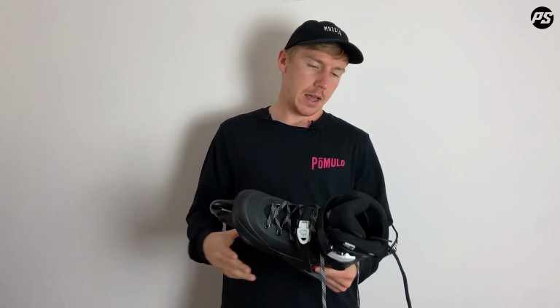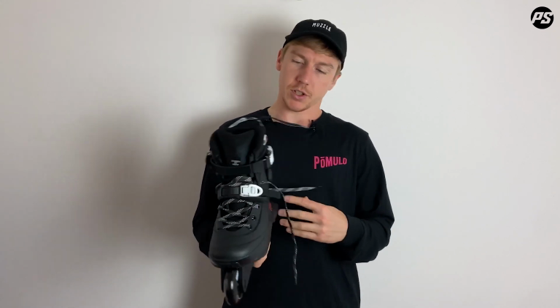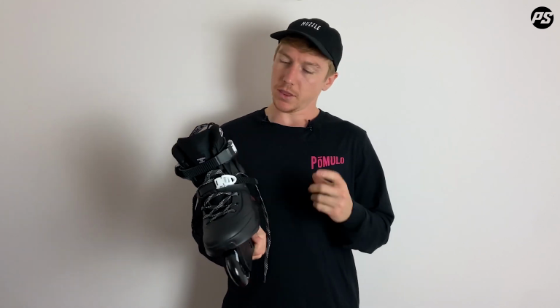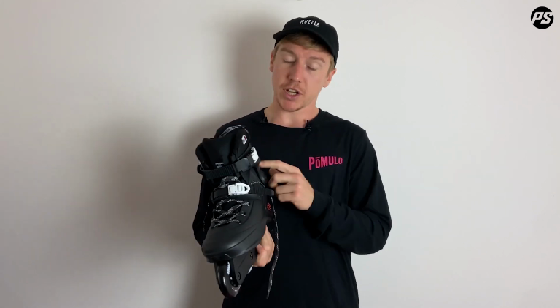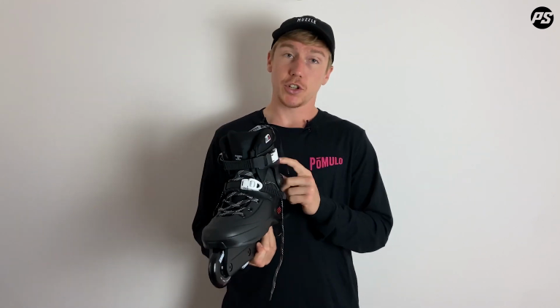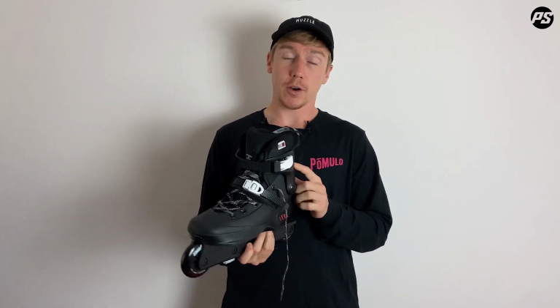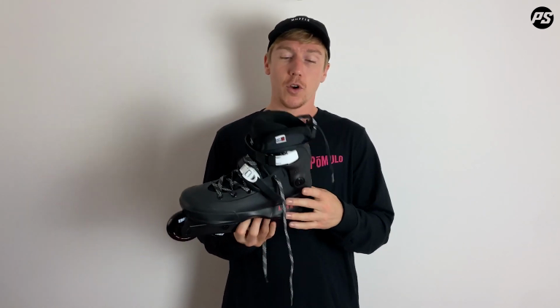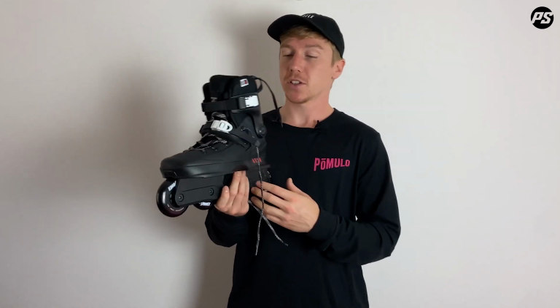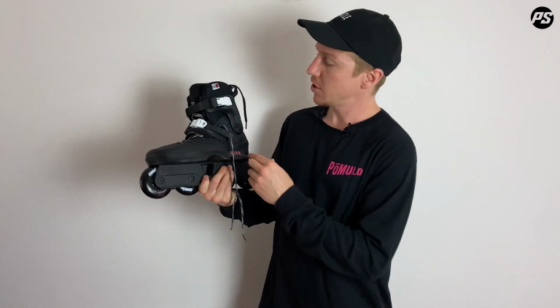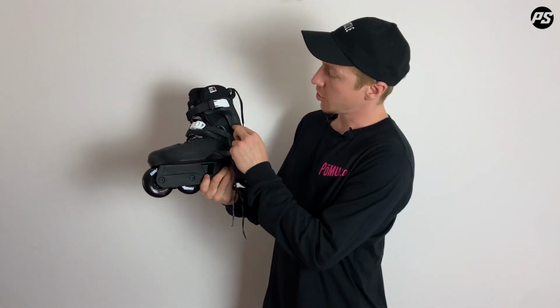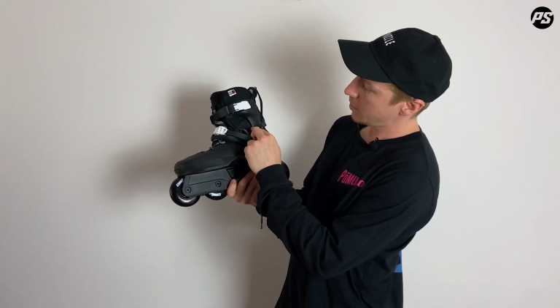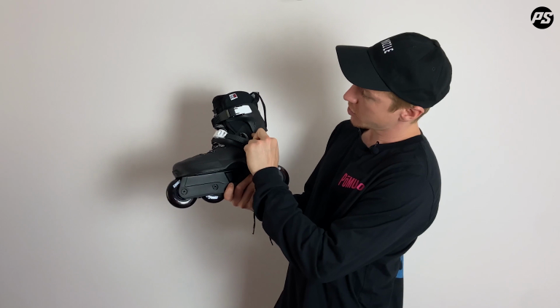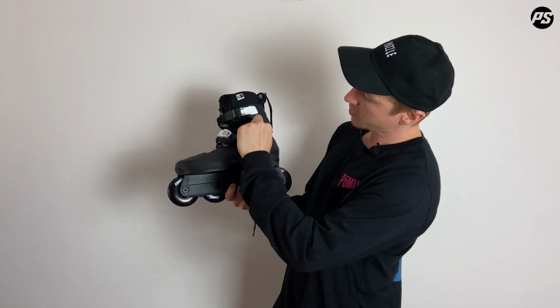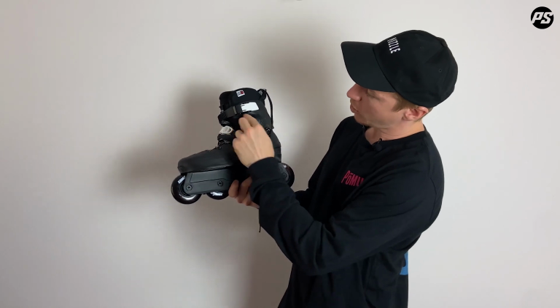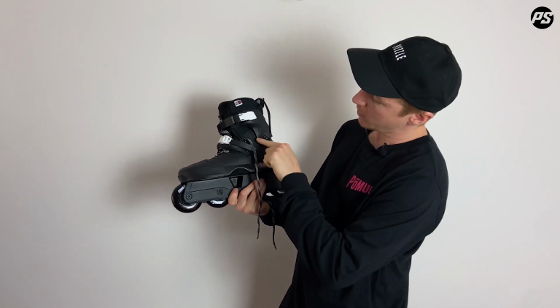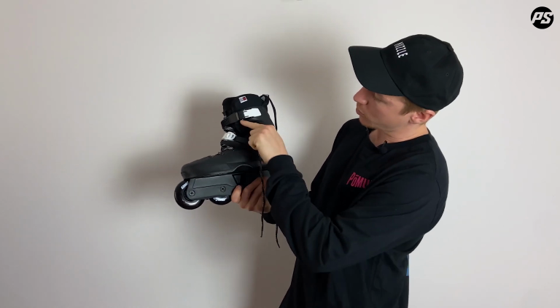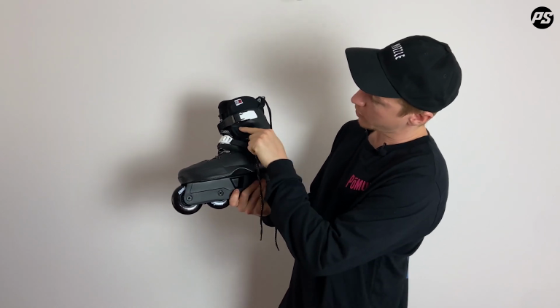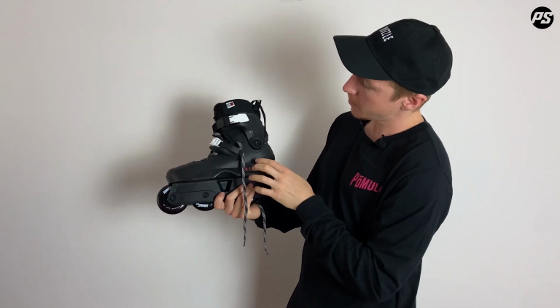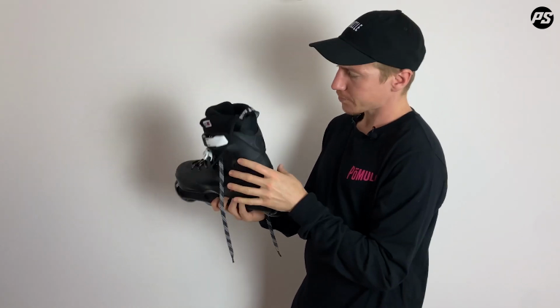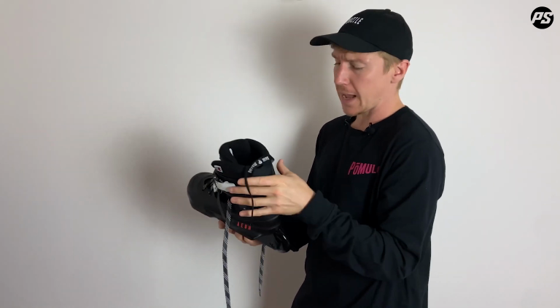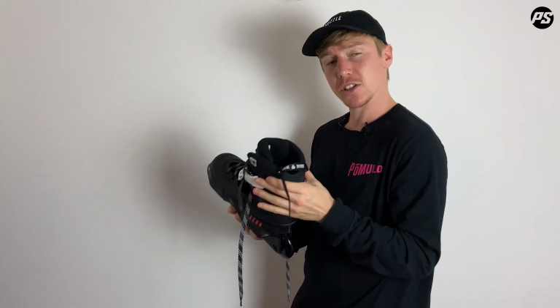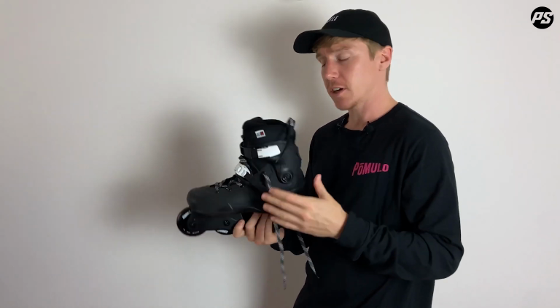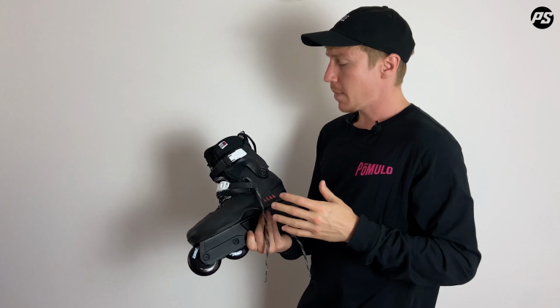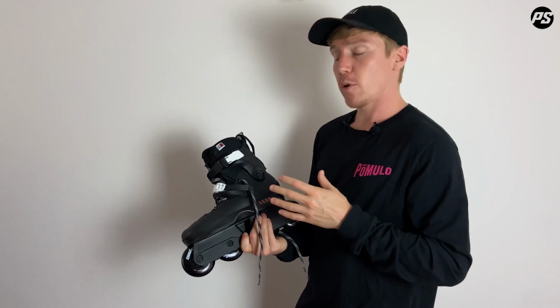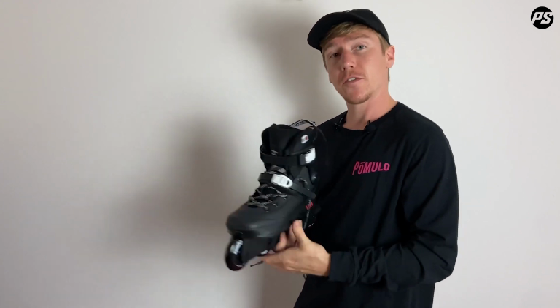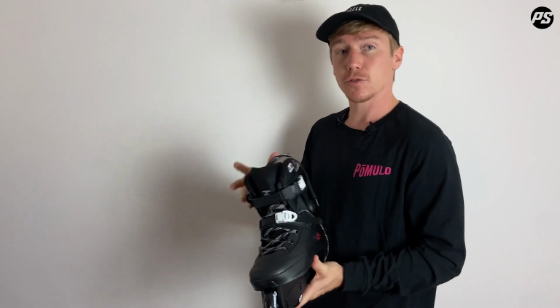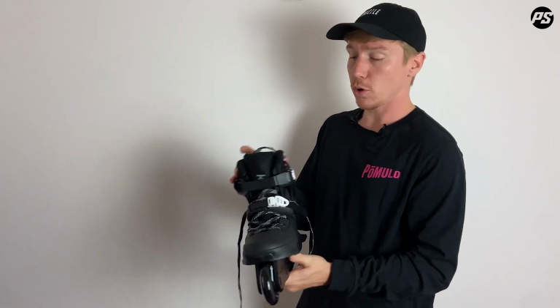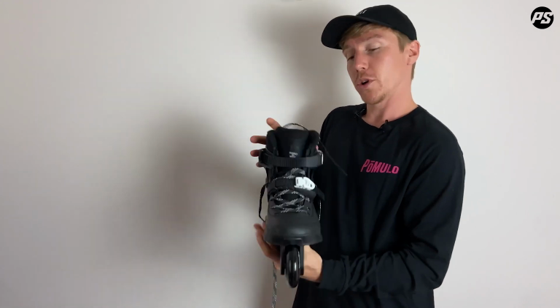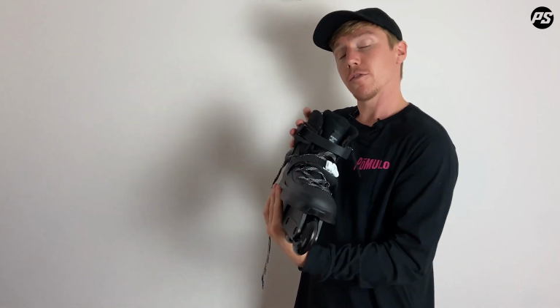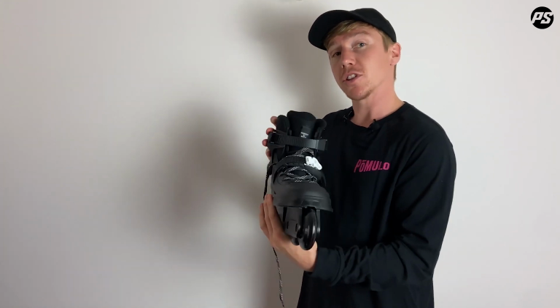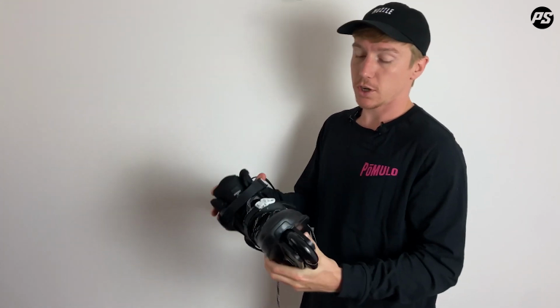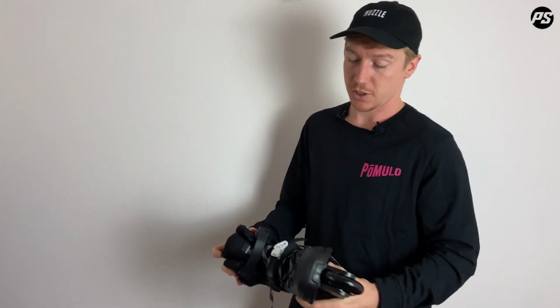It also features the generation 2 Aeon cuff, which has been slightly redesigned in shape — it comes up a little bit higher and used to be more diagonal. It's also a little bit softer, making it more forgiving for lateral support when you're boning over for grinds or slides.